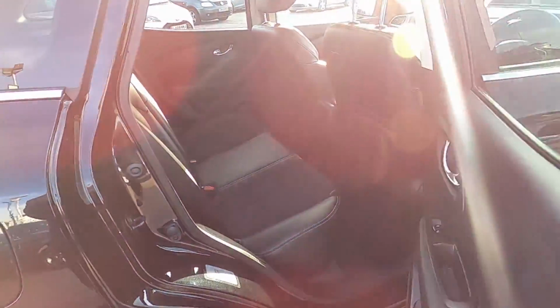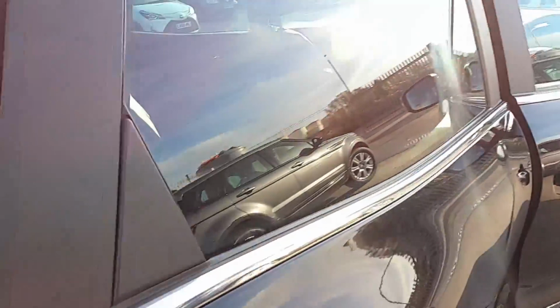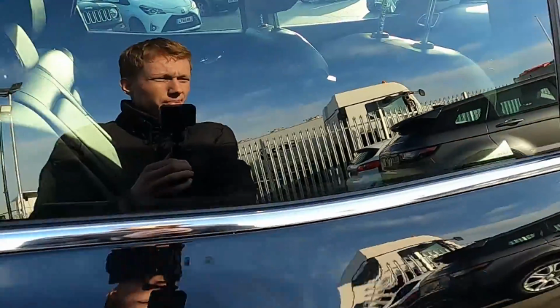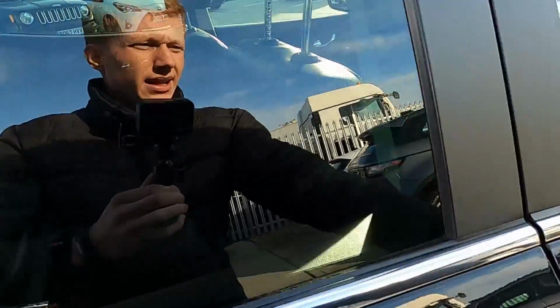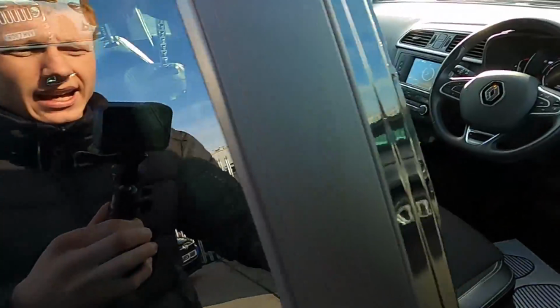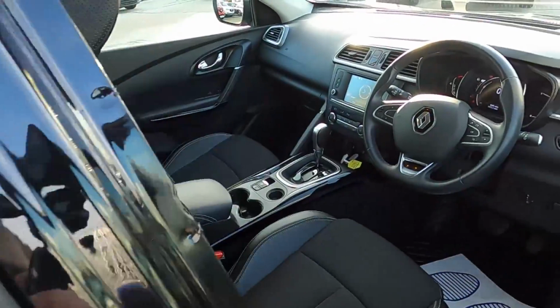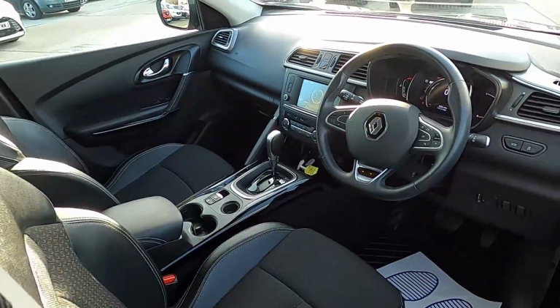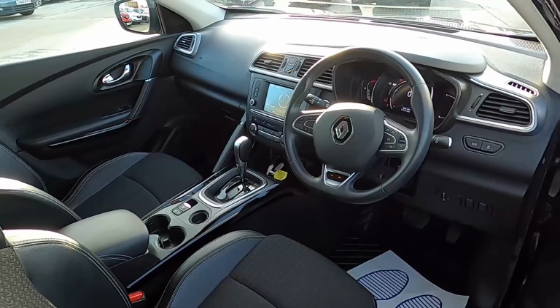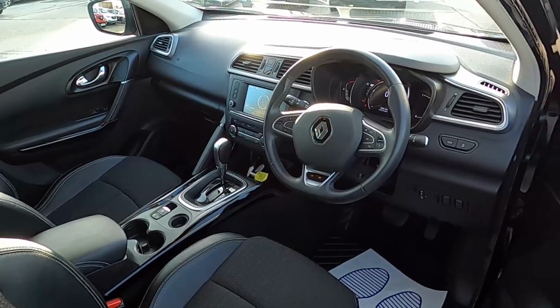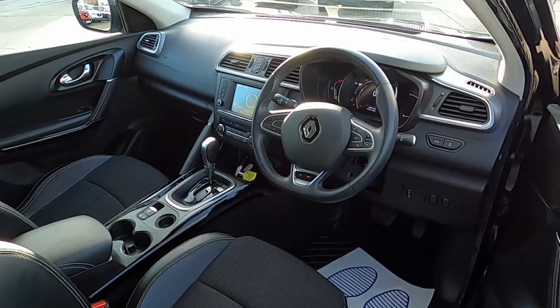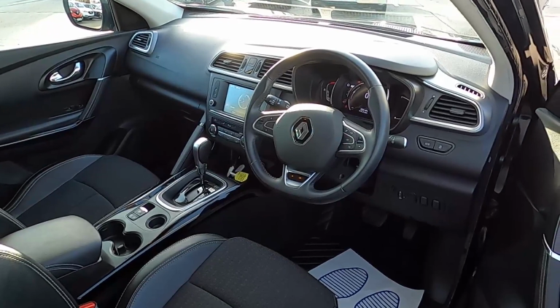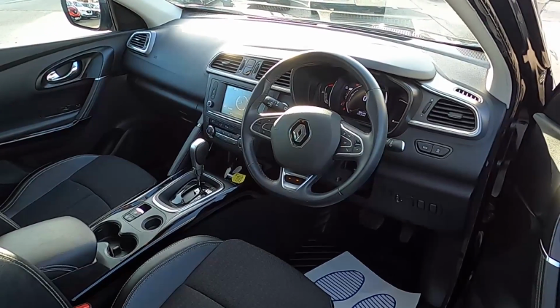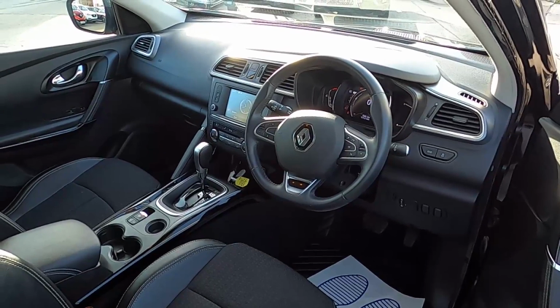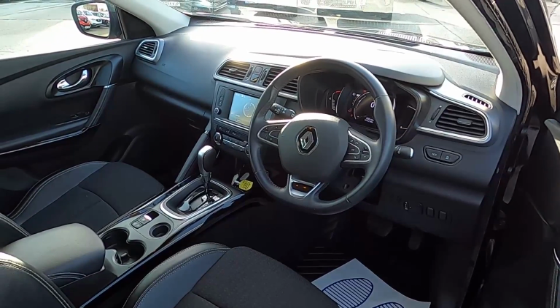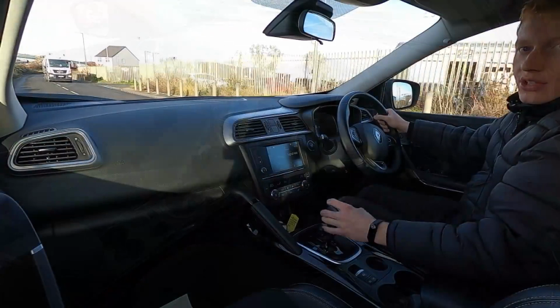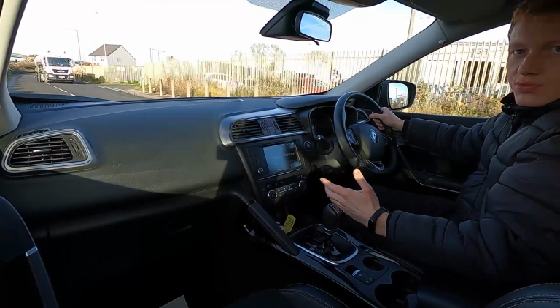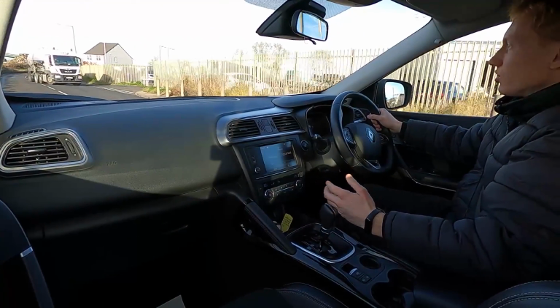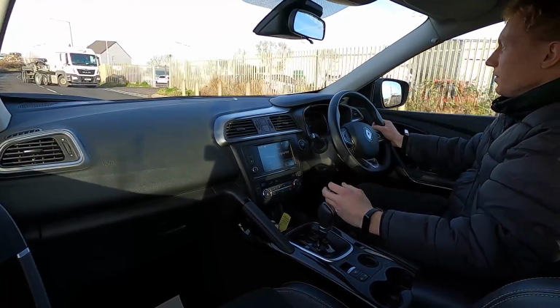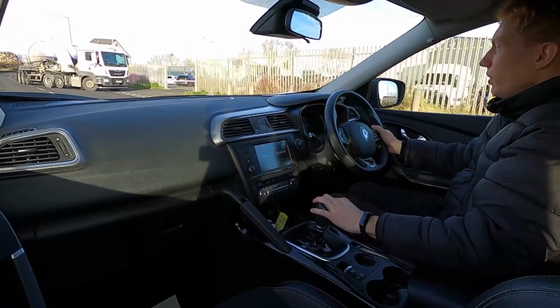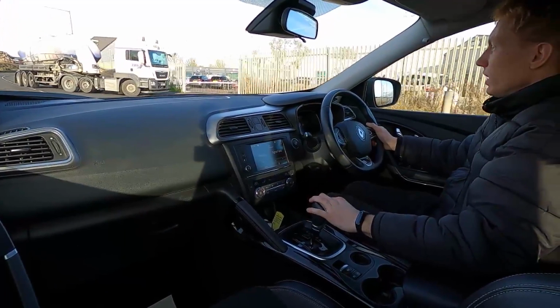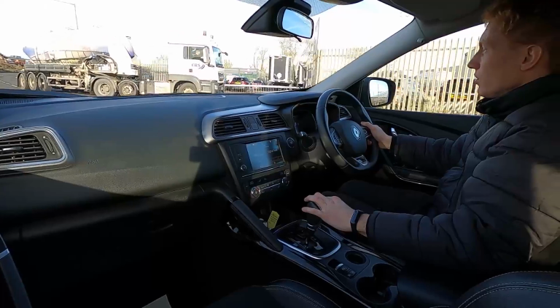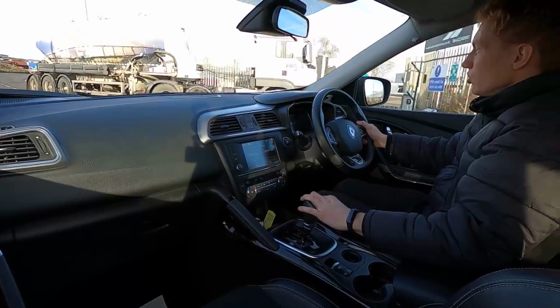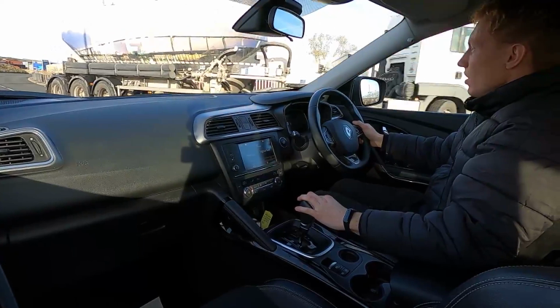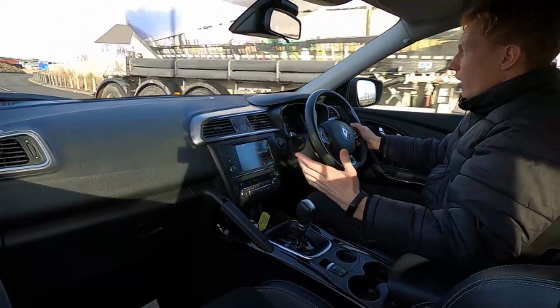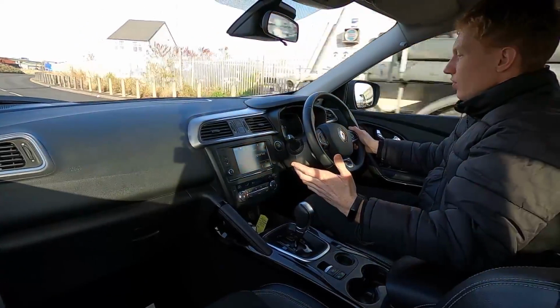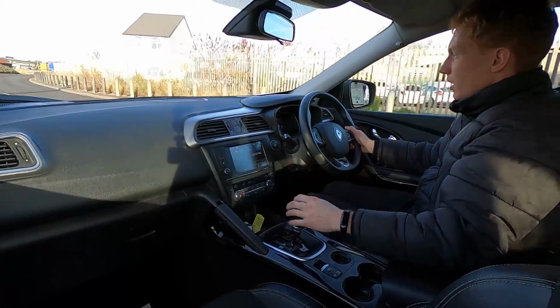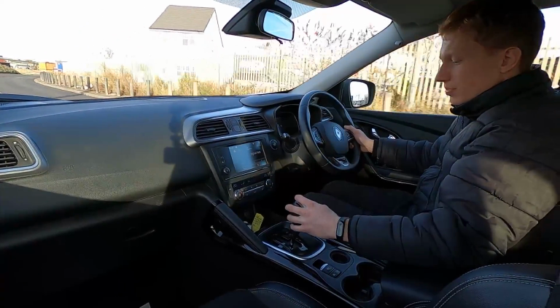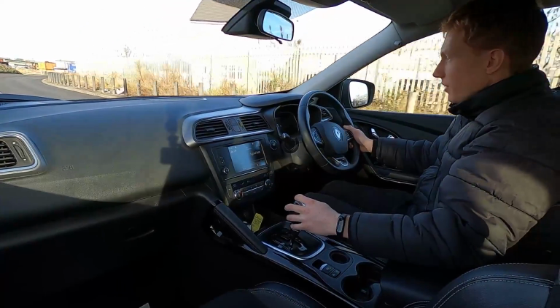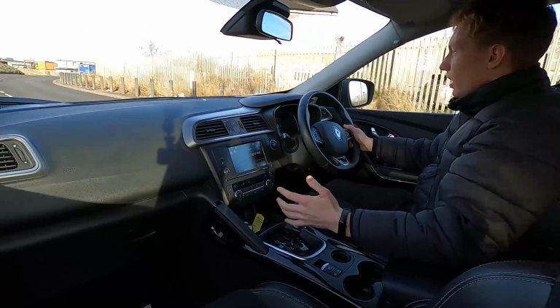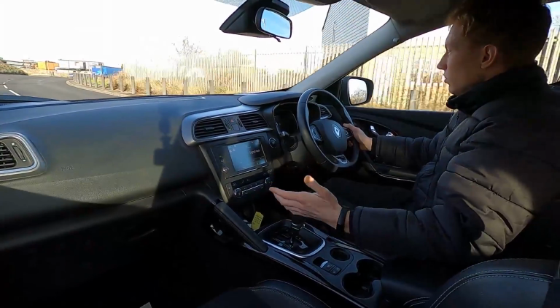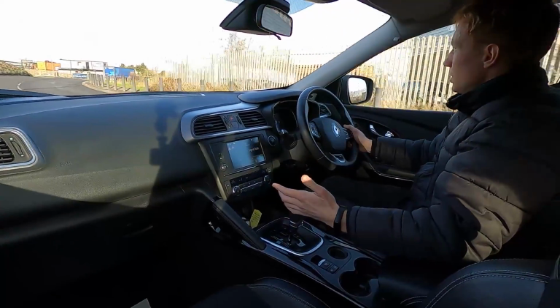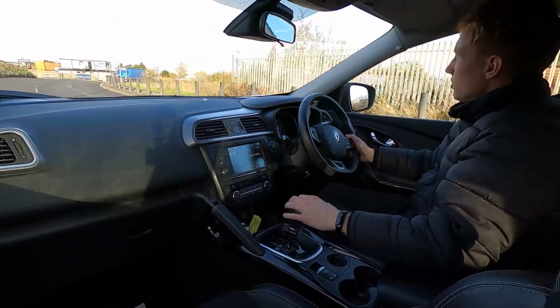So now let's jump in and take it for a test drive. This Renault Kadjar has a 1.2-litre petrol engine with 130 brake horsepower and it has an automatic transmission.